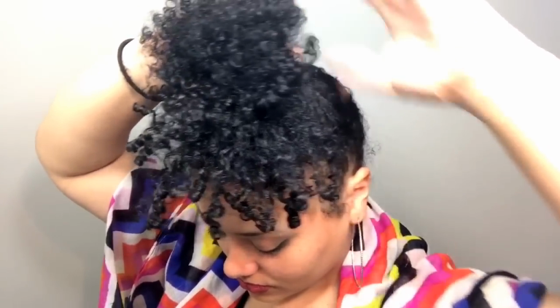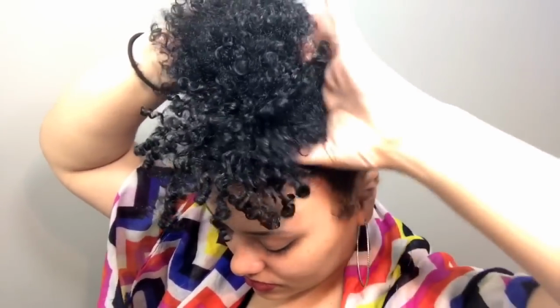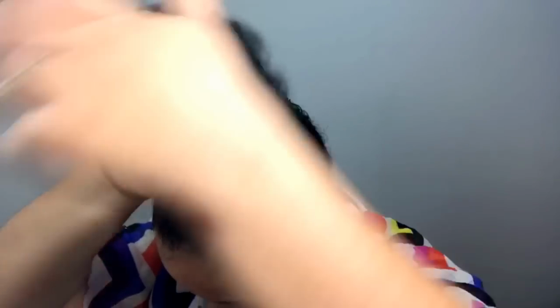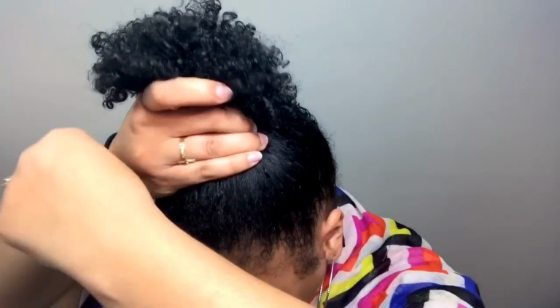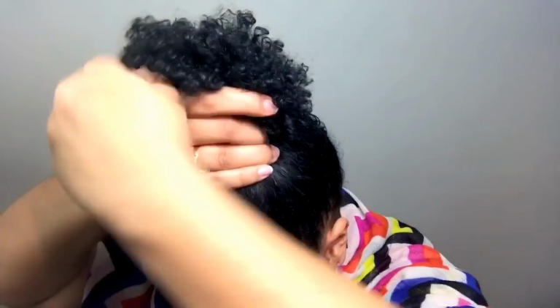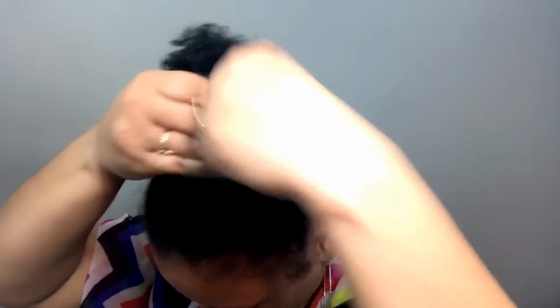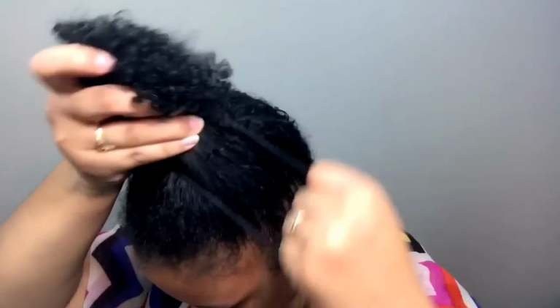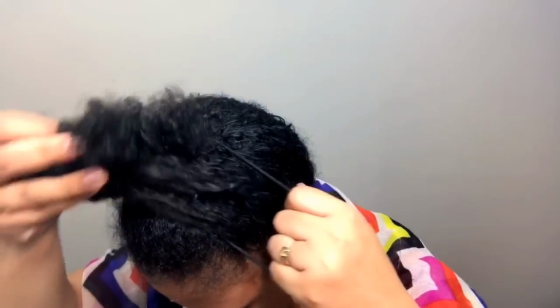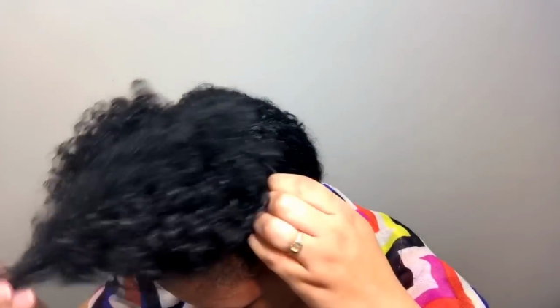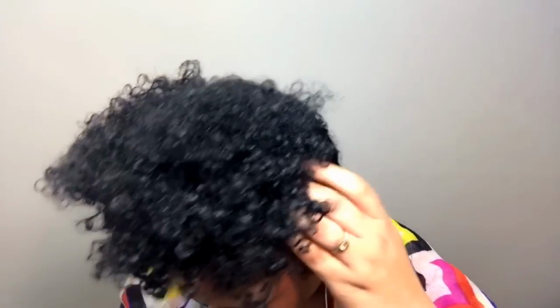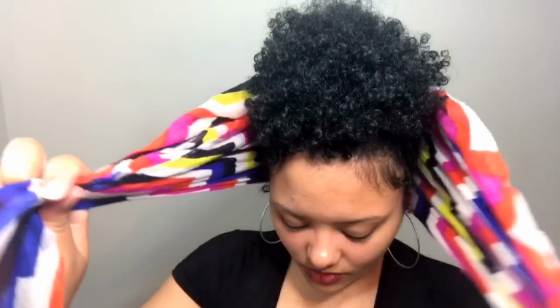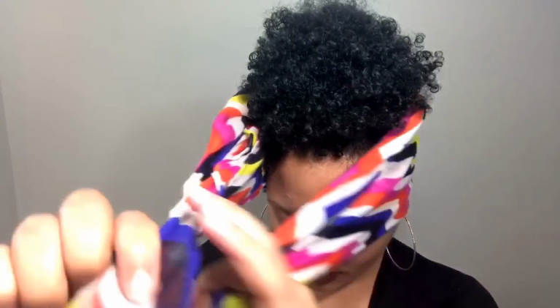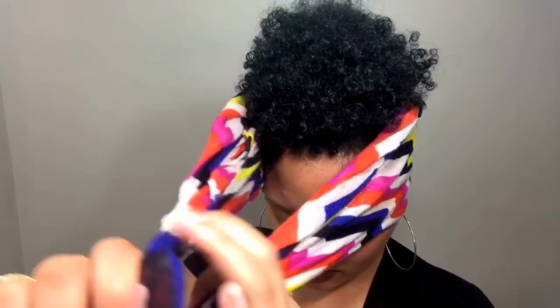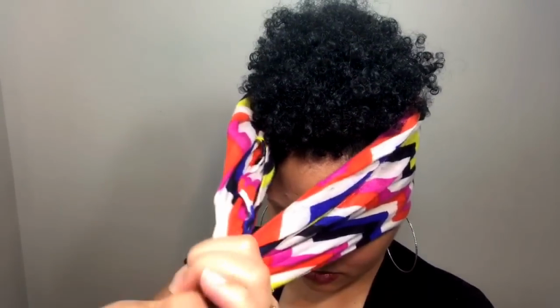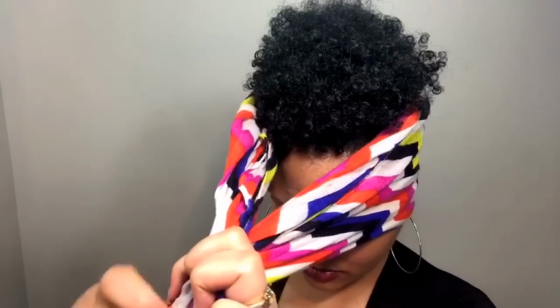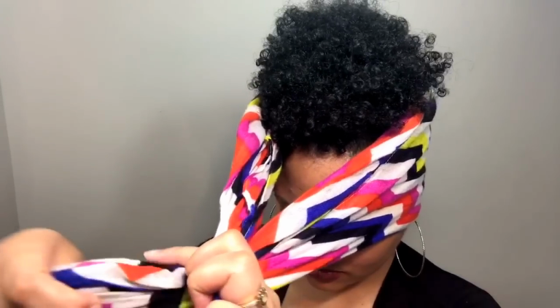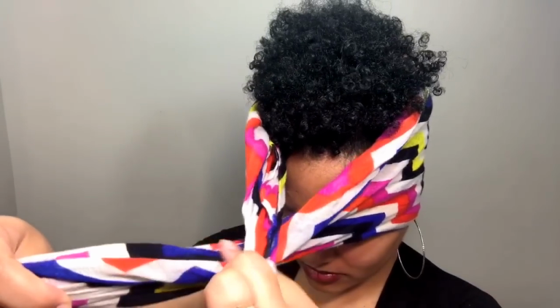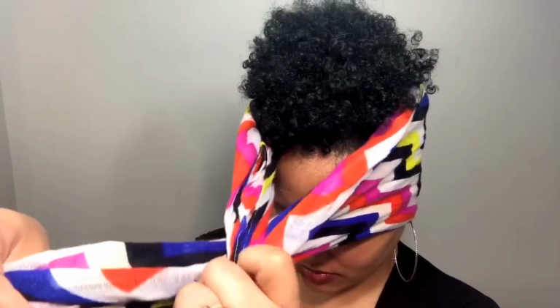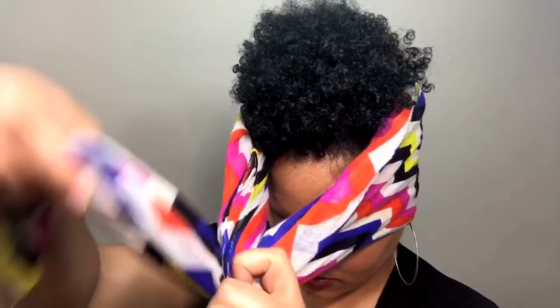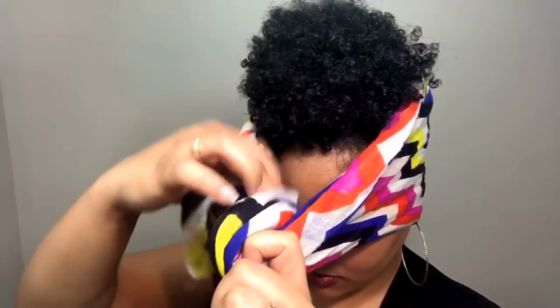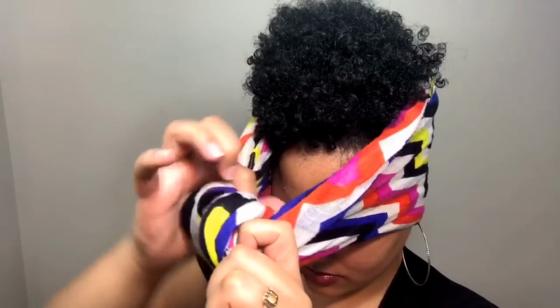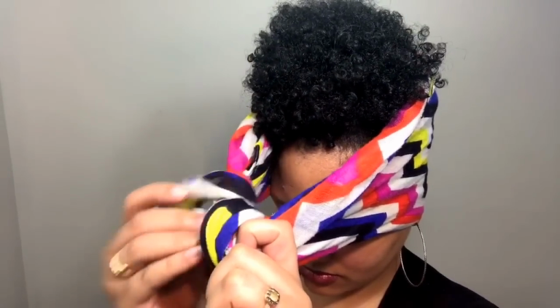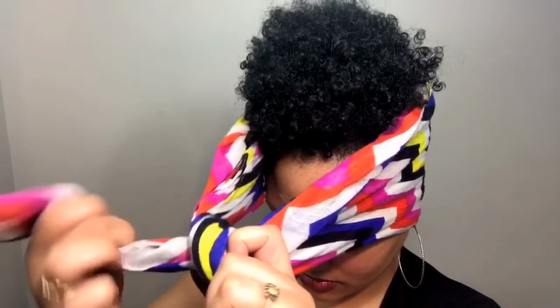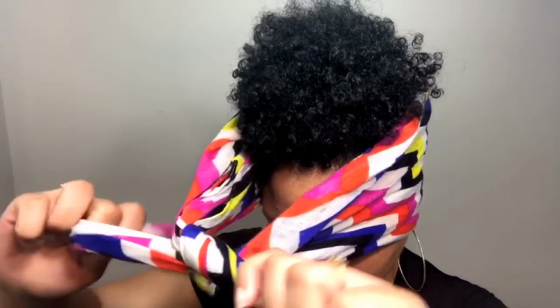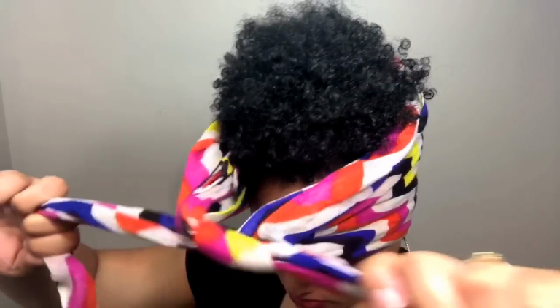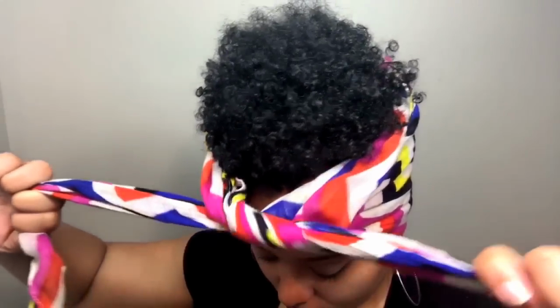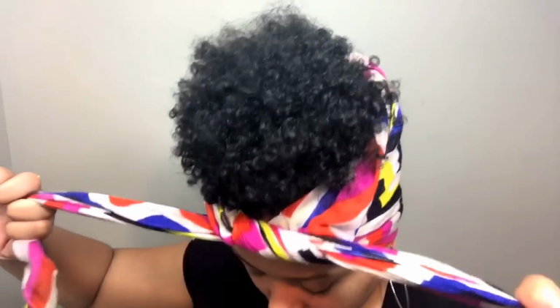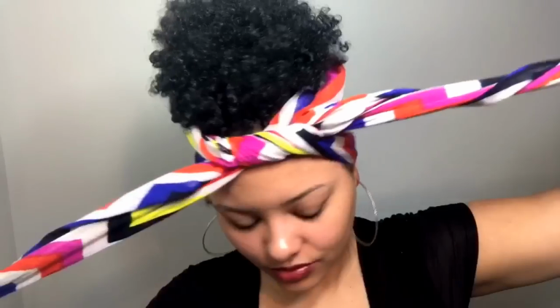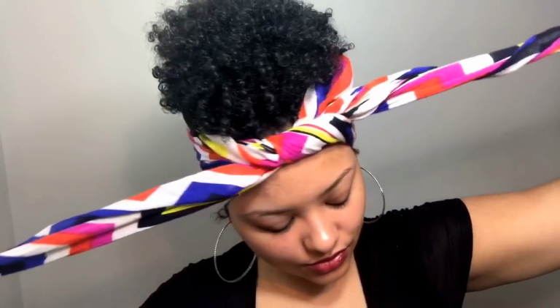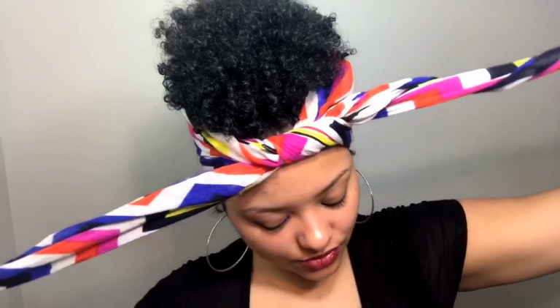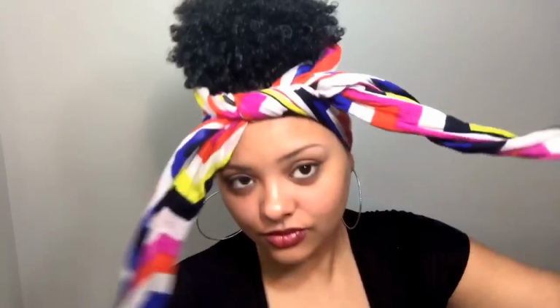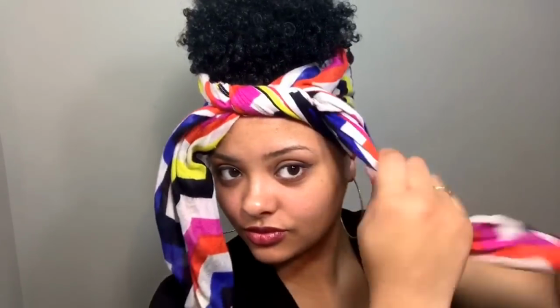Basically I just pull all my hair up to the top and put it in a loose ponytail — I don't twist it around or anything, I just put it in one time. Then I put the scarf around my shoulders, lift it up around my hair, pull those two pieces forward, and tie it in a single knot. I don't double tie it at all.